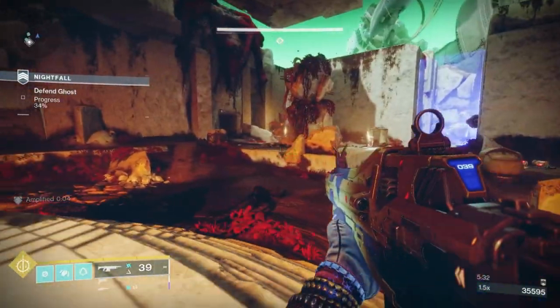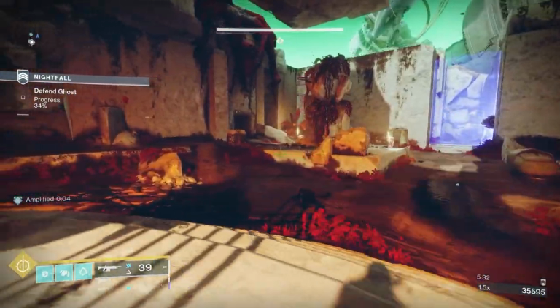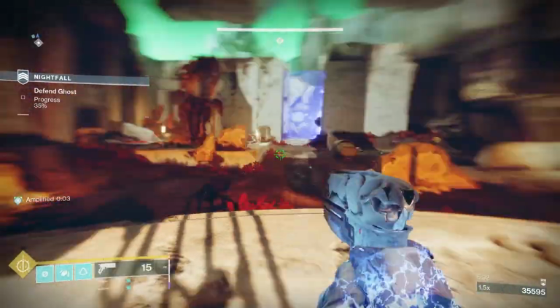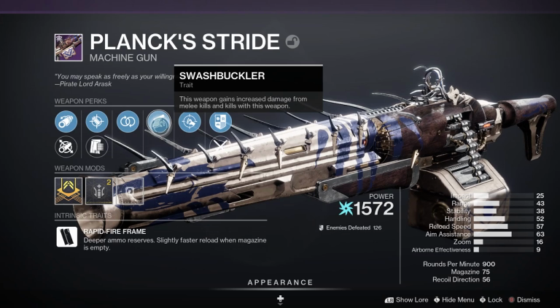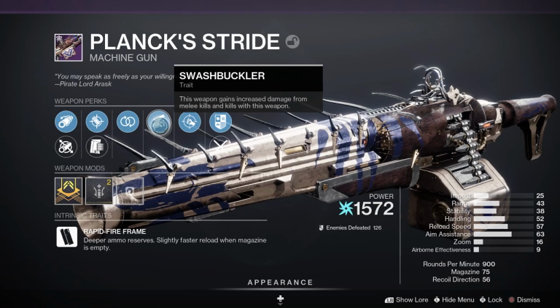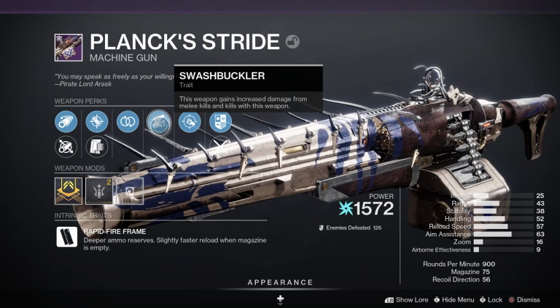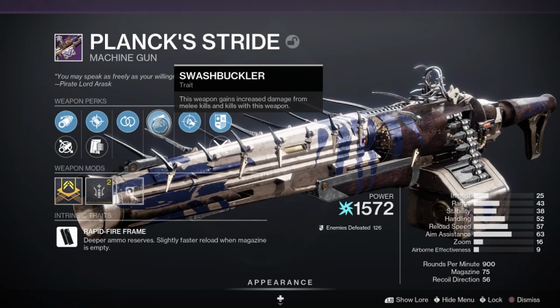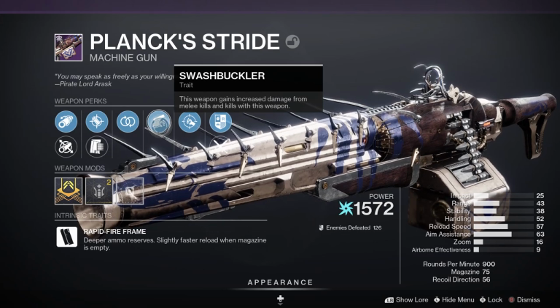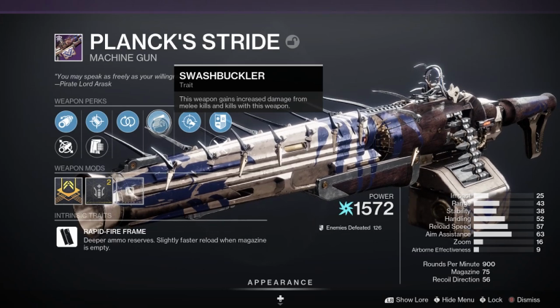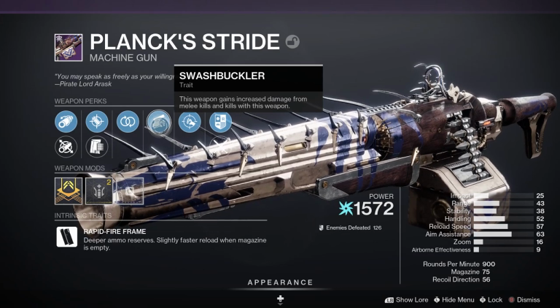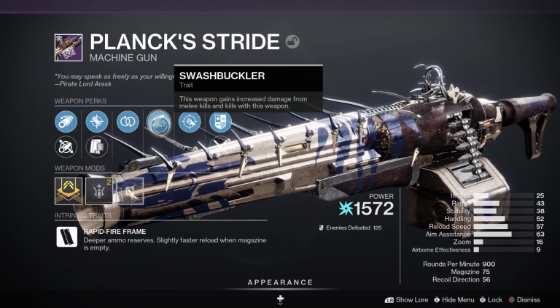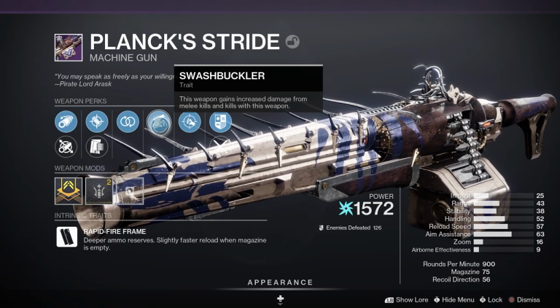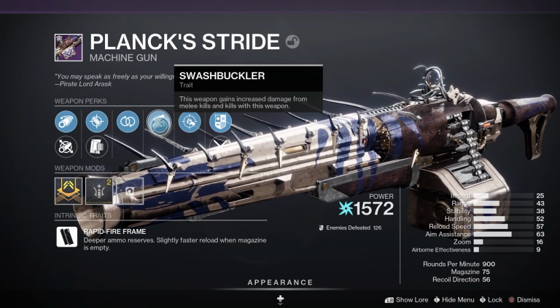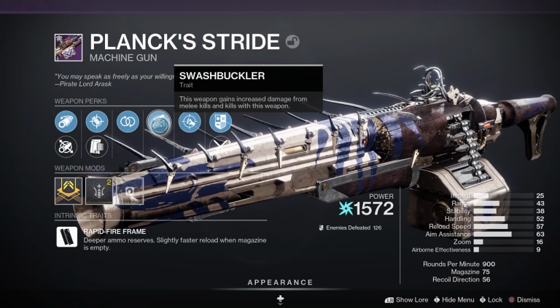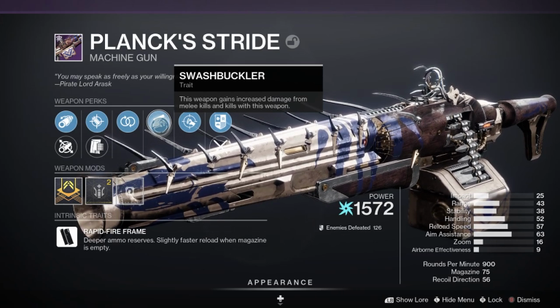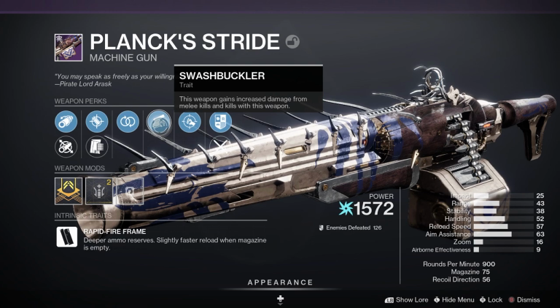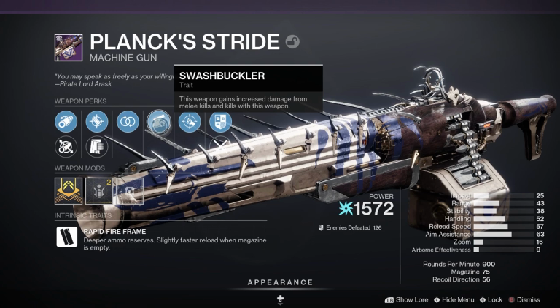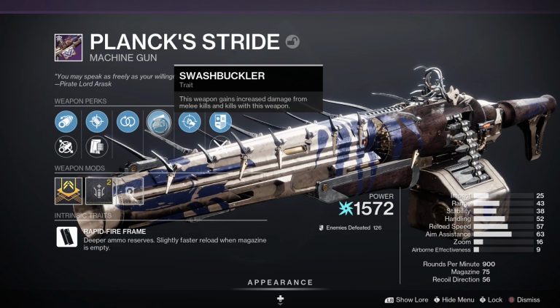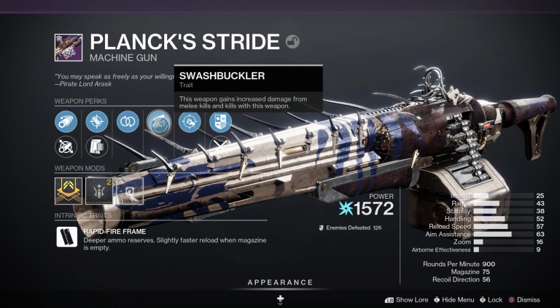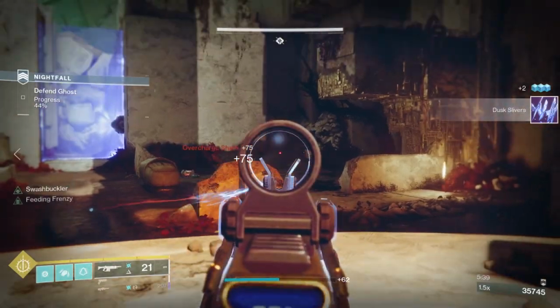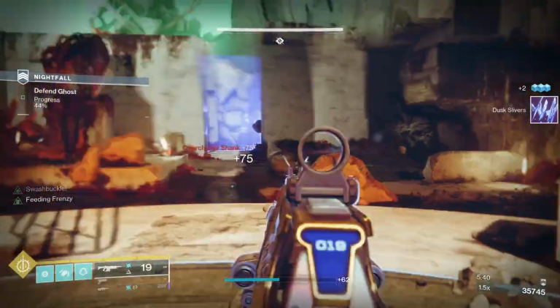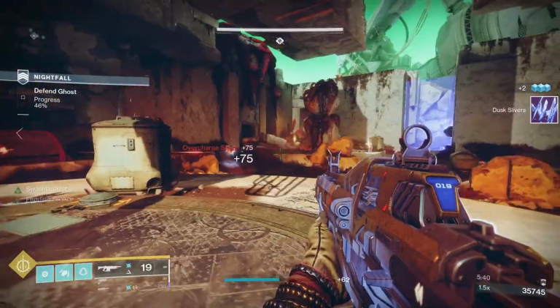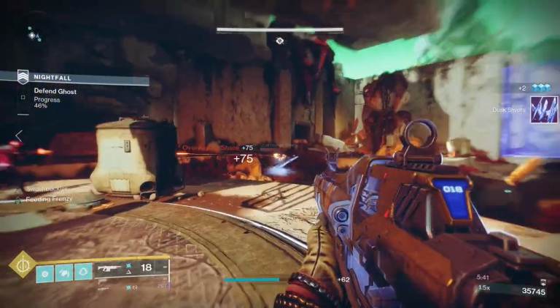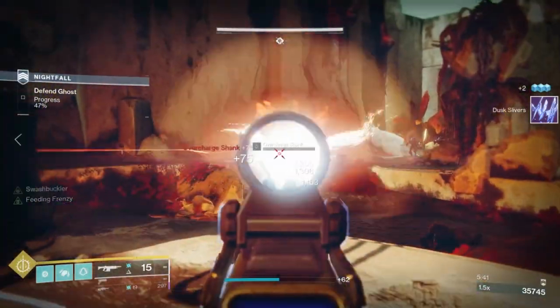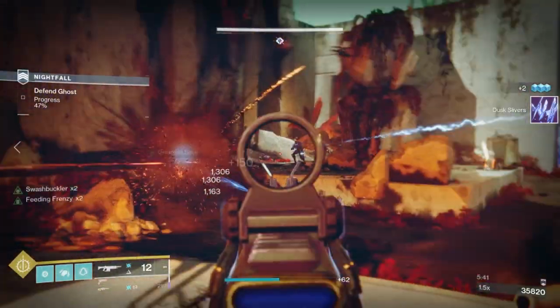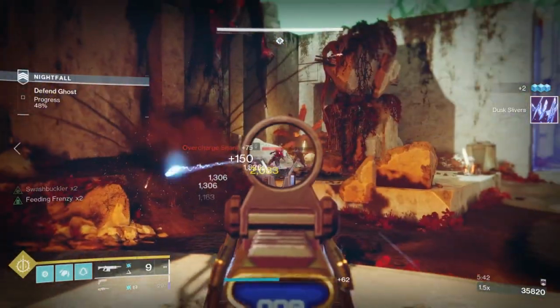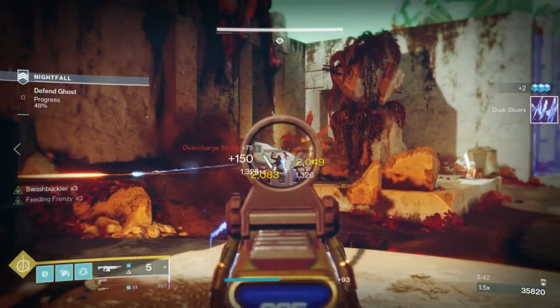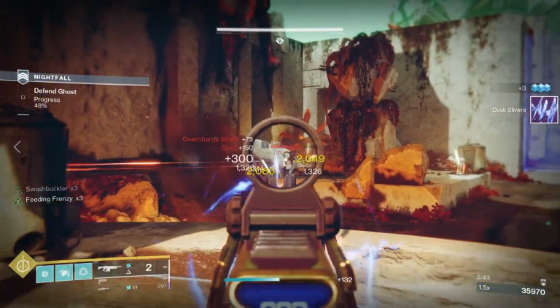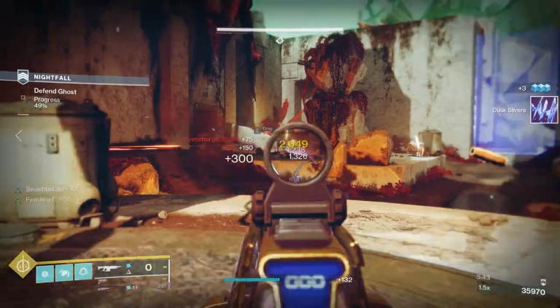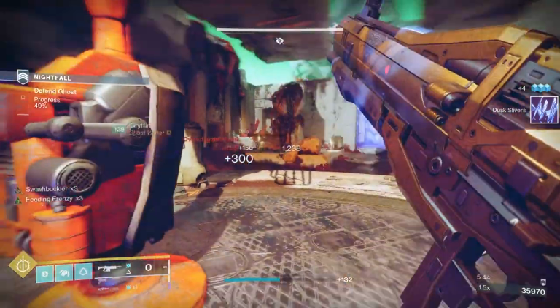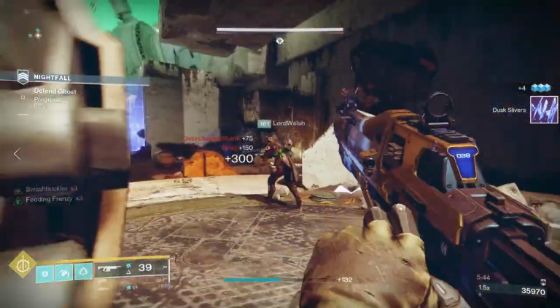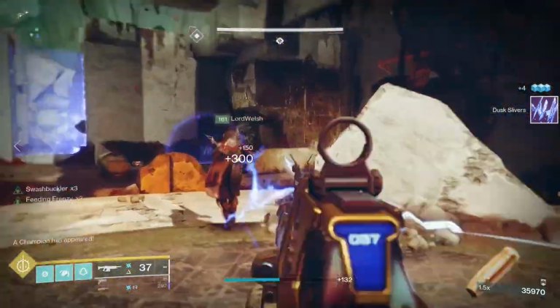In the power slot I'm using Plank Stride, a really good arc machine gun. It's an arc machine gun in the power slot, great for the build. I've also got one with Swashbuckler, which works really well with this melee-focused build.